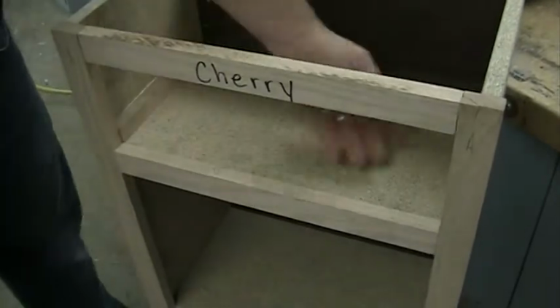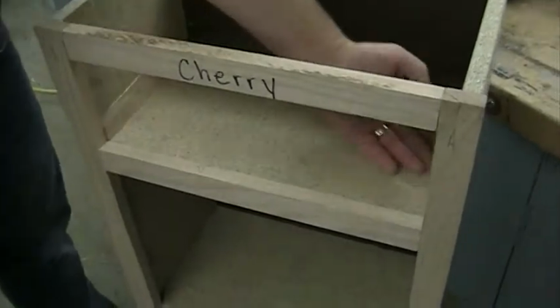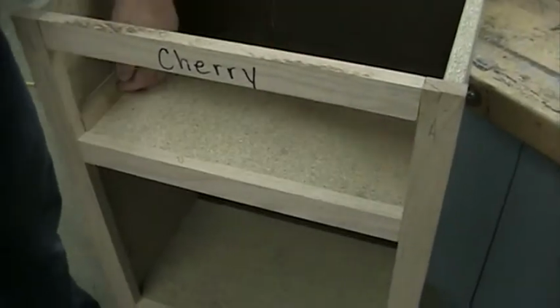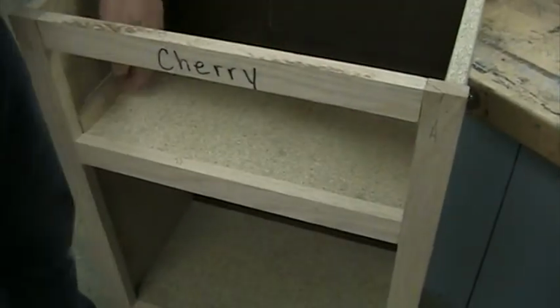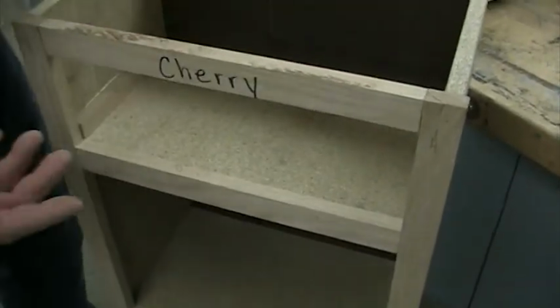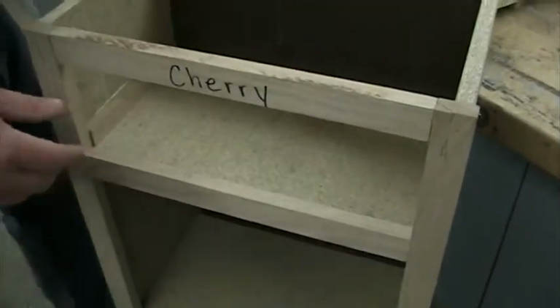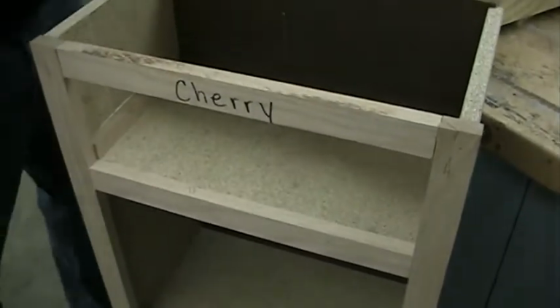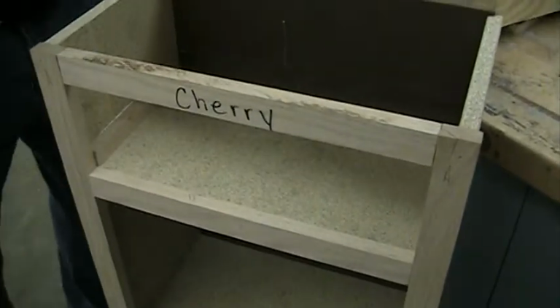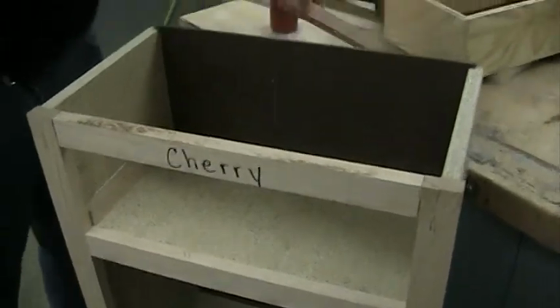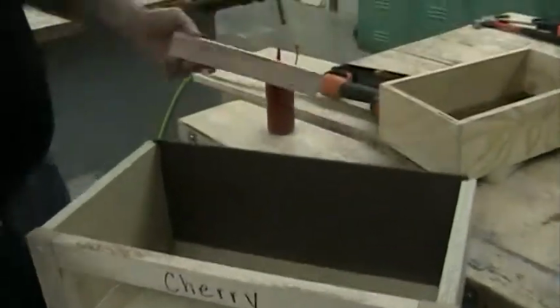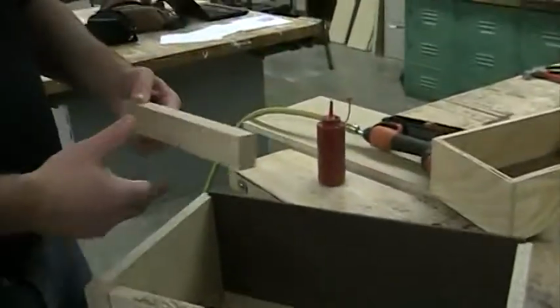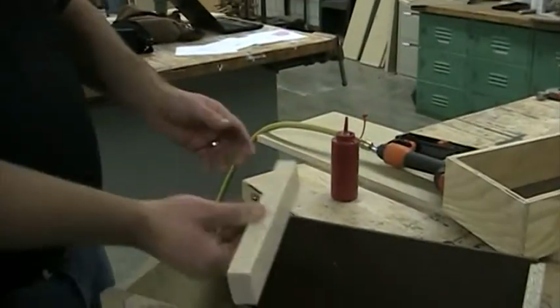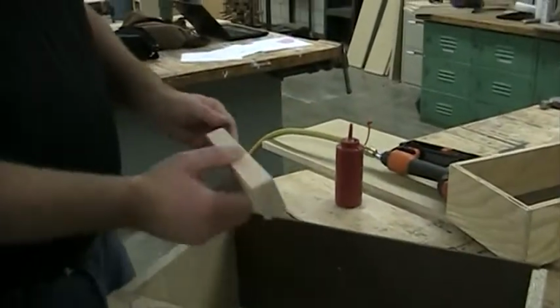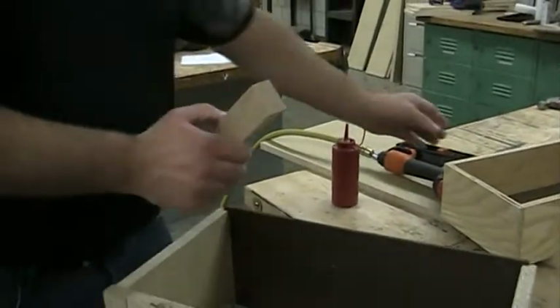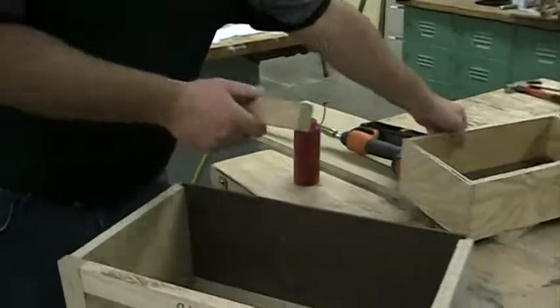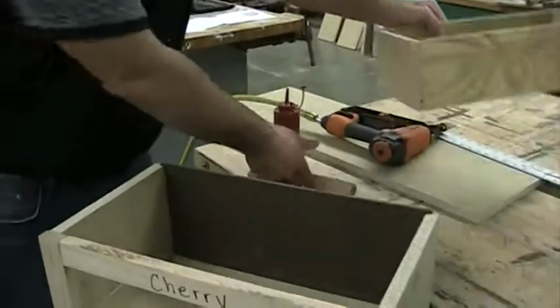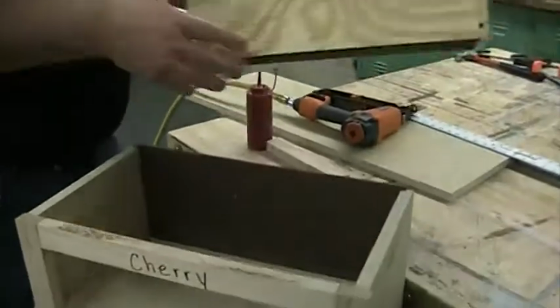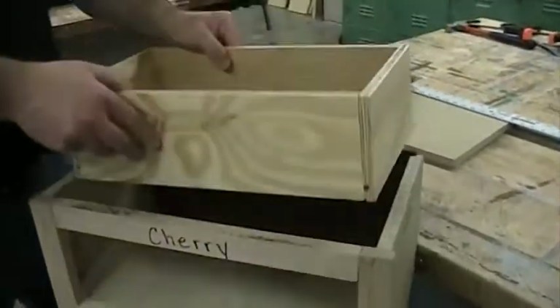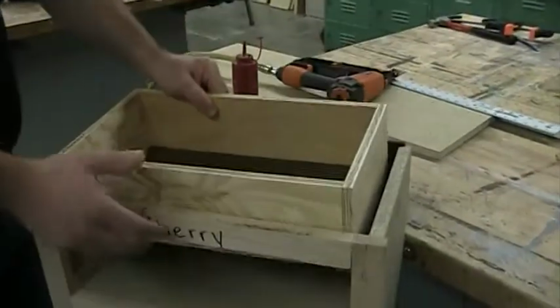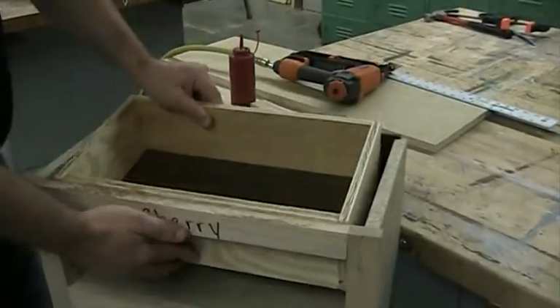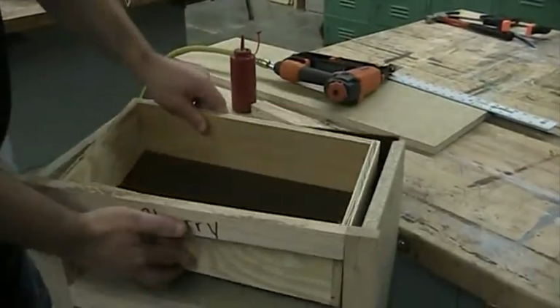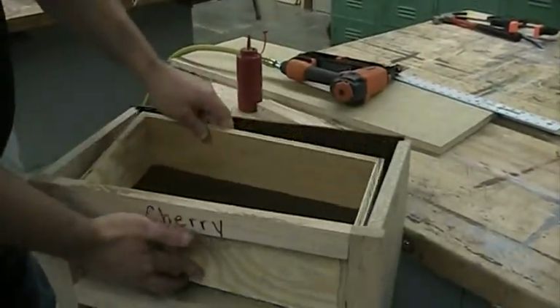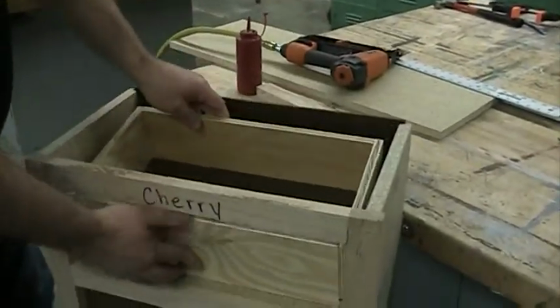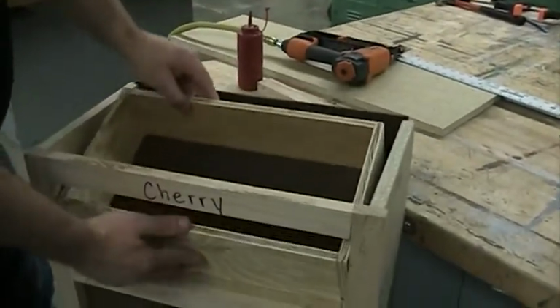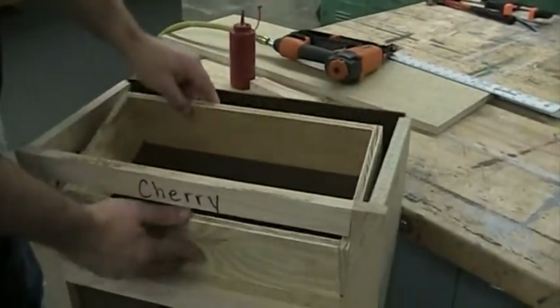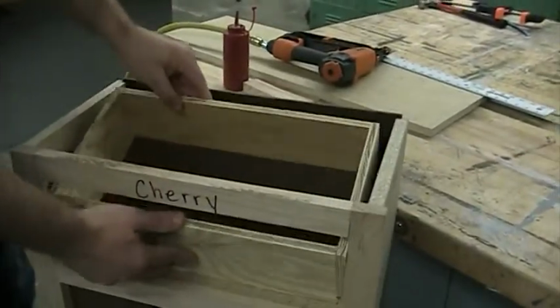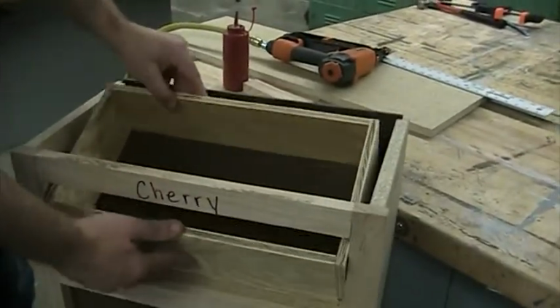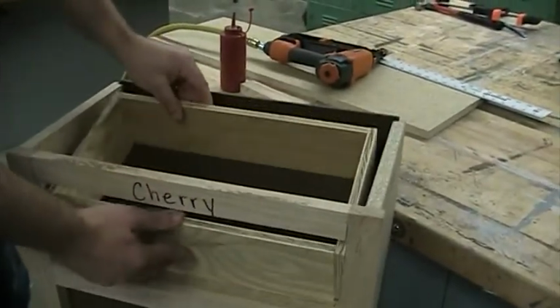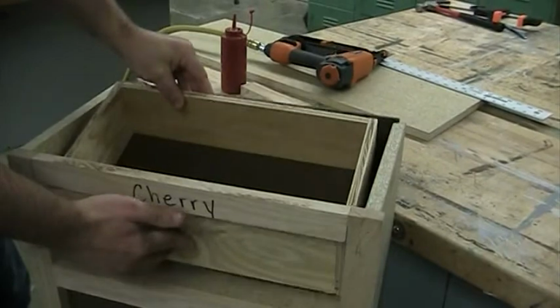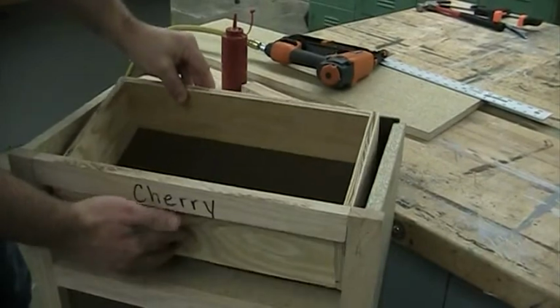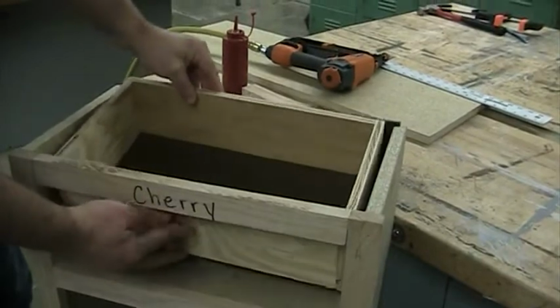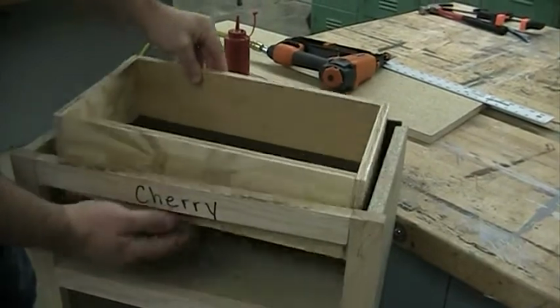That's the support for the sides — pretty easy. And then I want a support for the top, because if I put this drawer in here the top can open this way. So I want to stop that from opening.